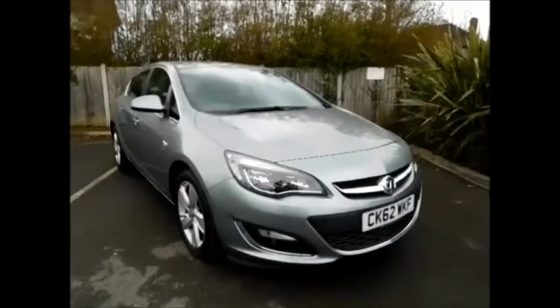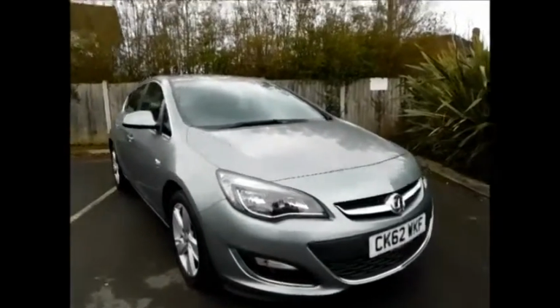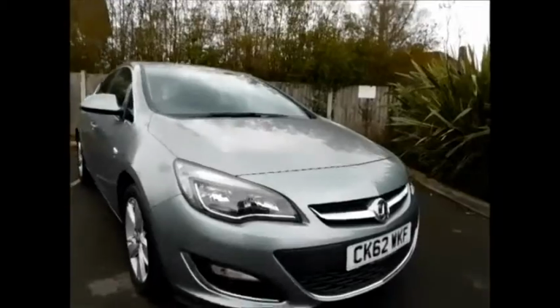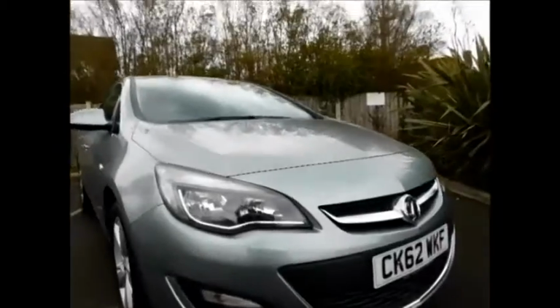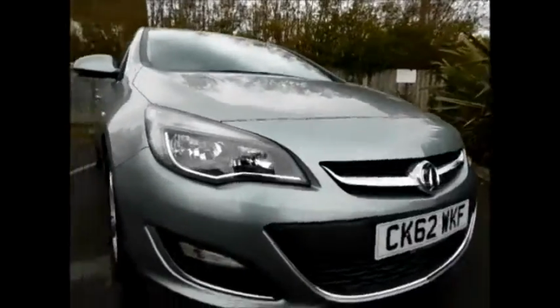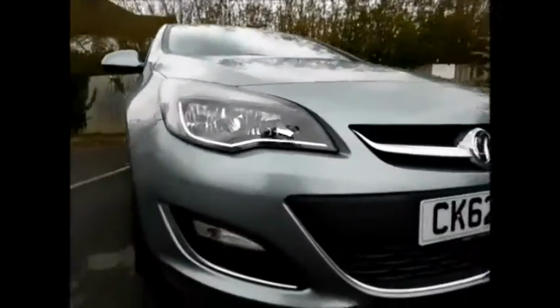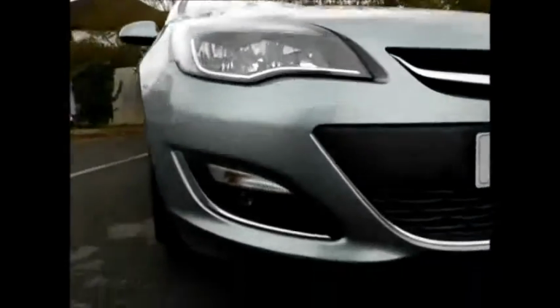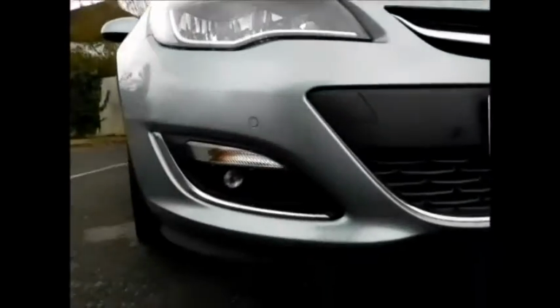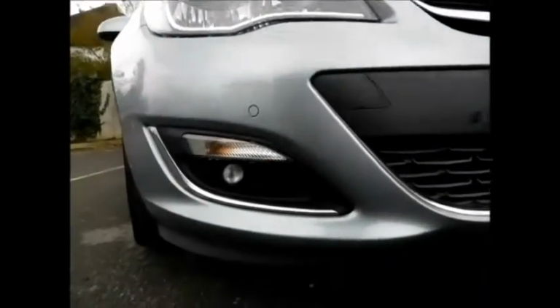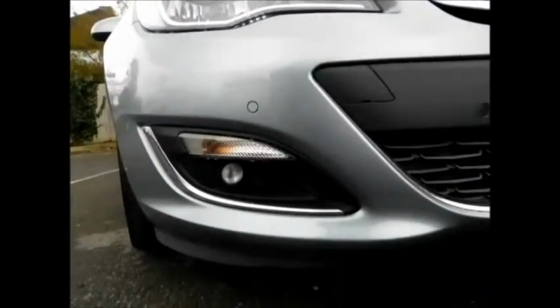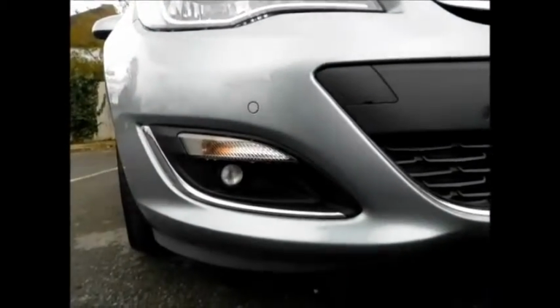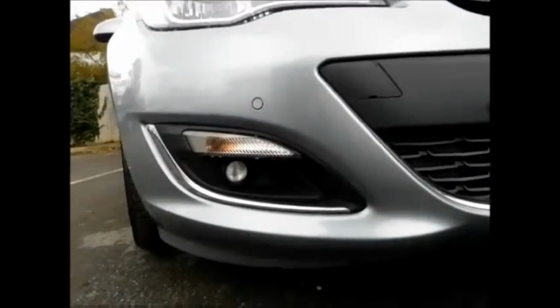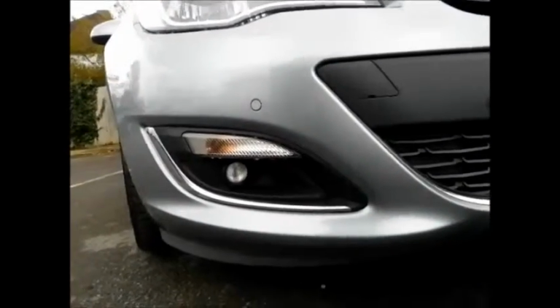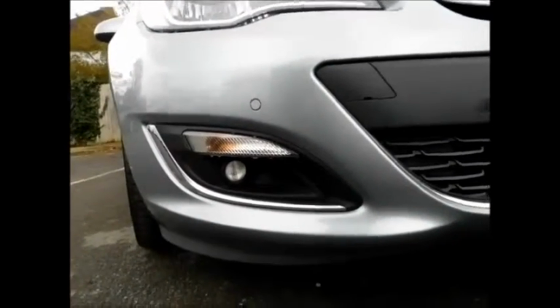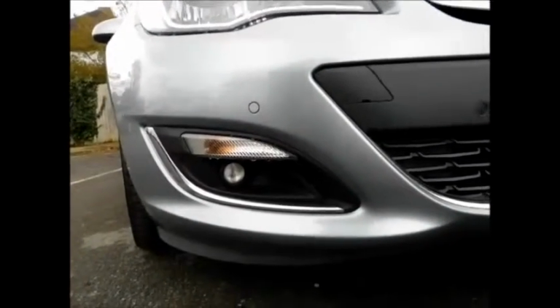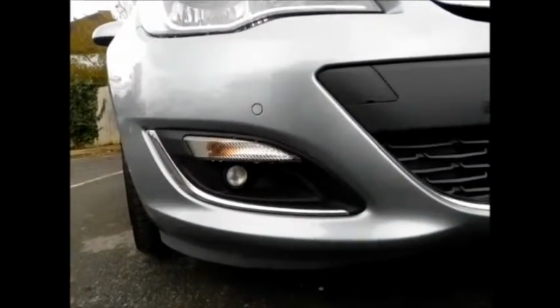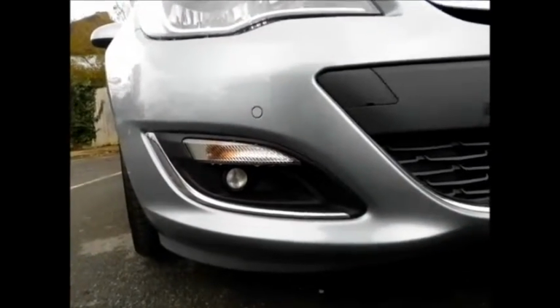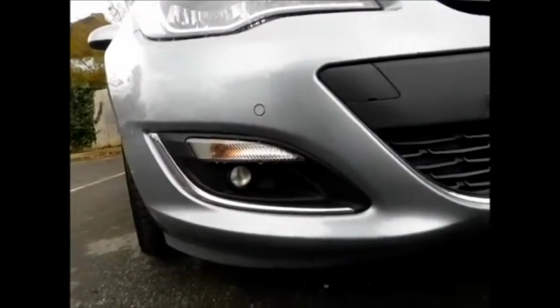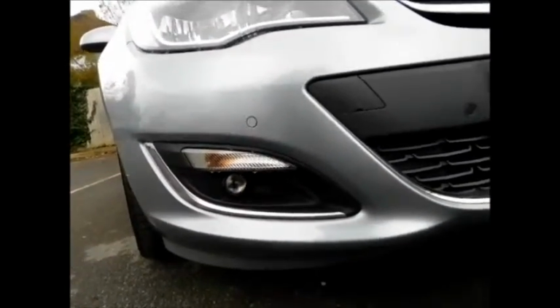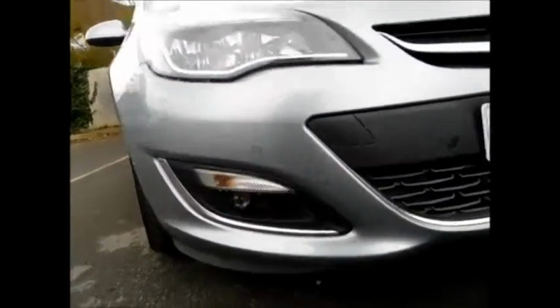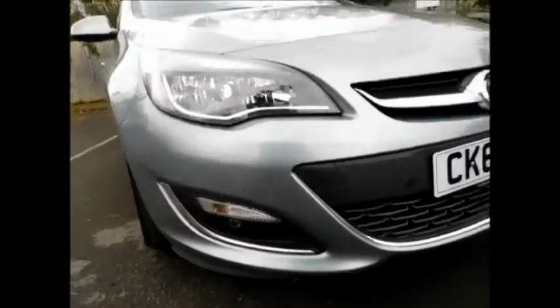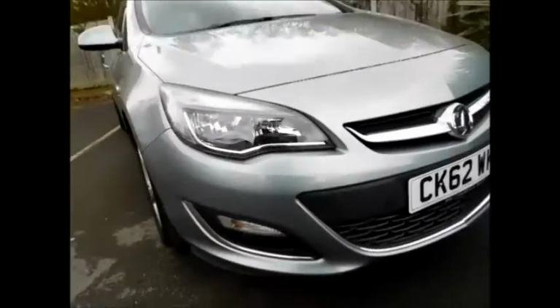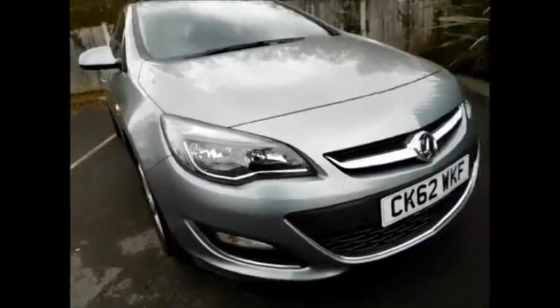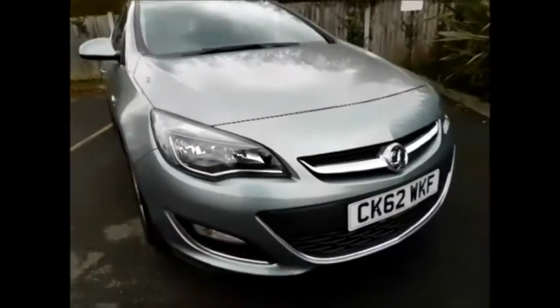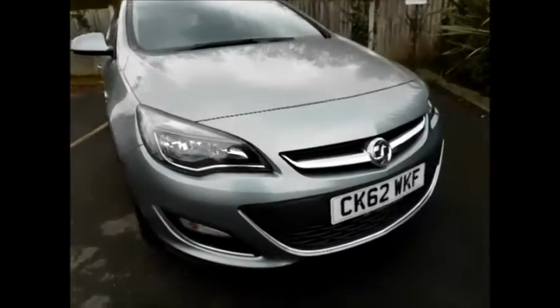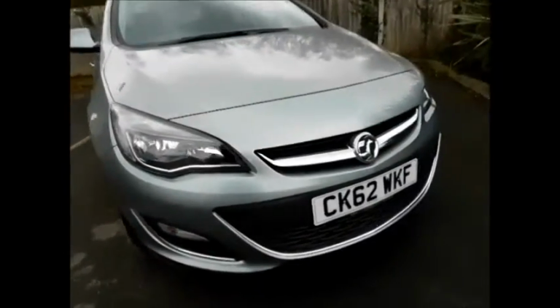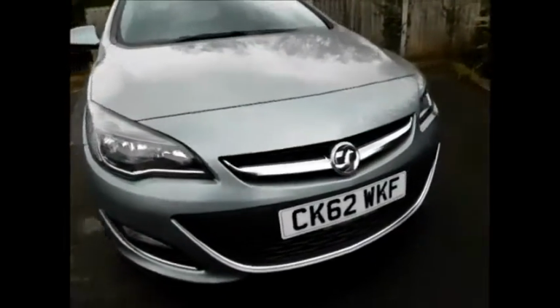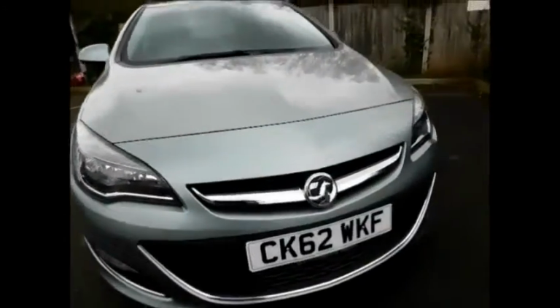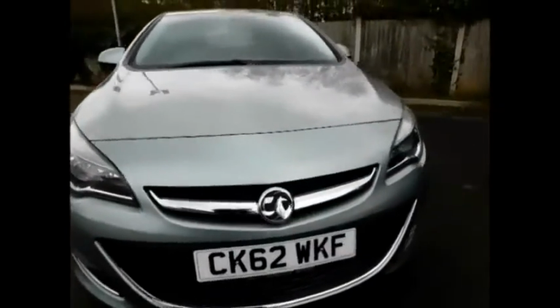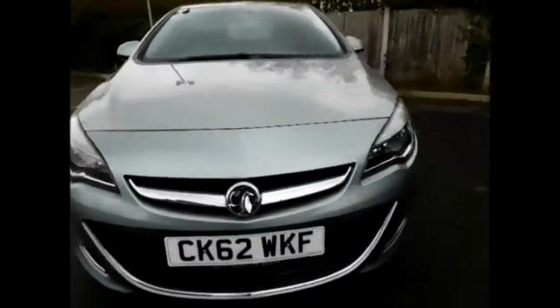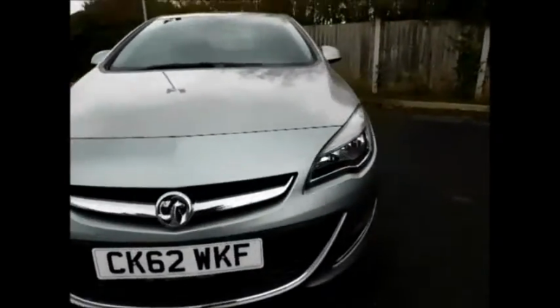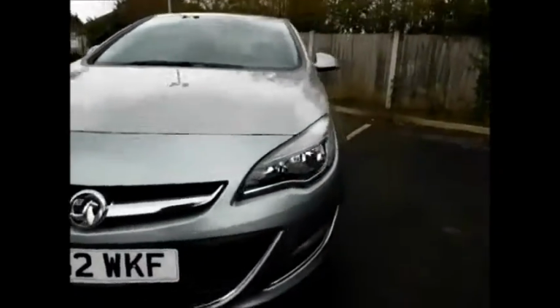Looking at the front of the vehicle, as you can see this Astra benefits from front fog lights and front parking sensors, along with a lovely chrome grille from Vauxhall.